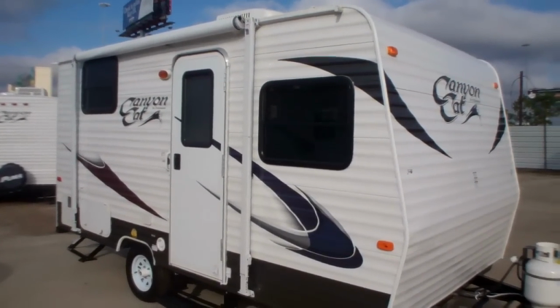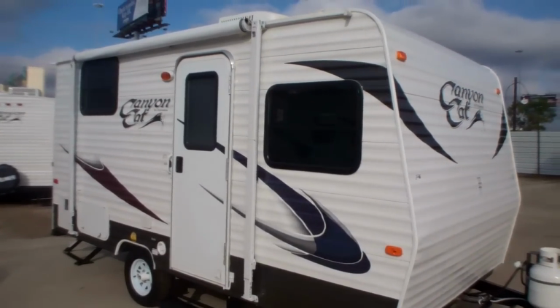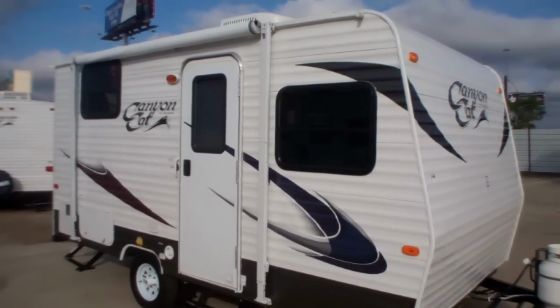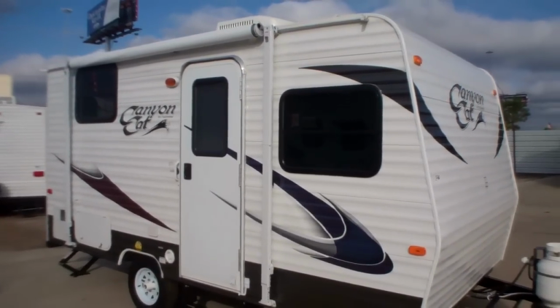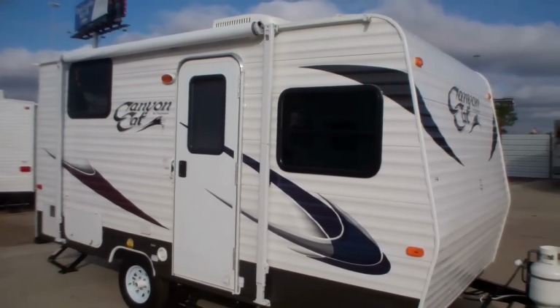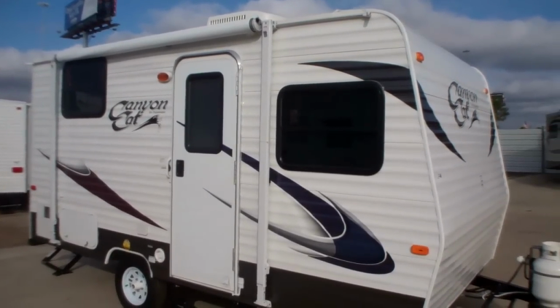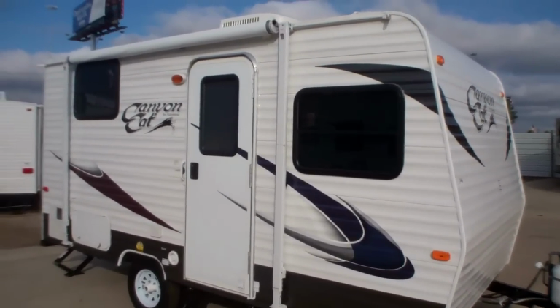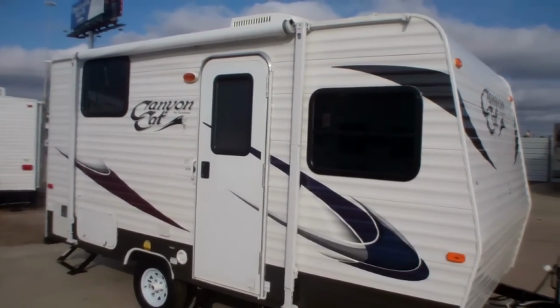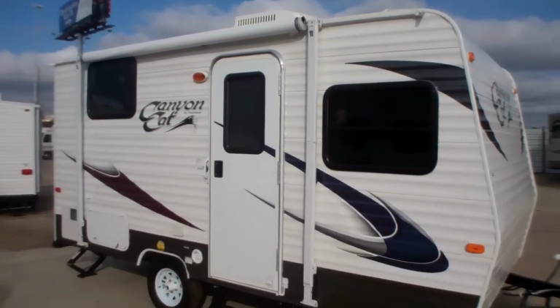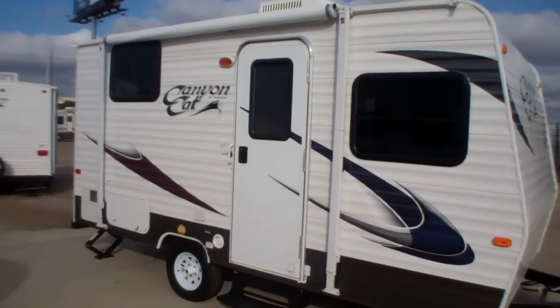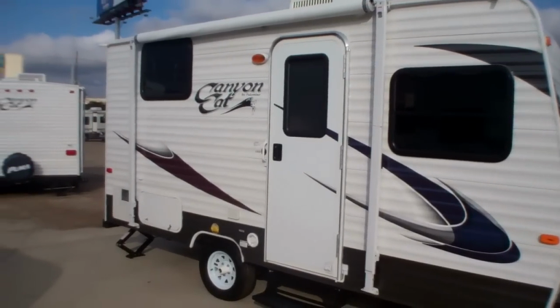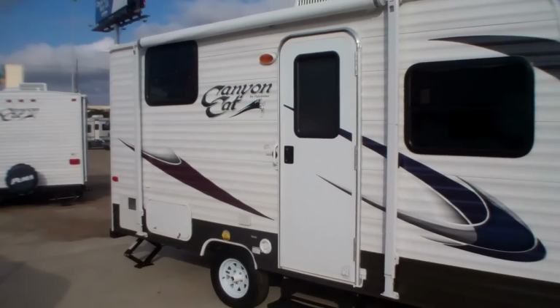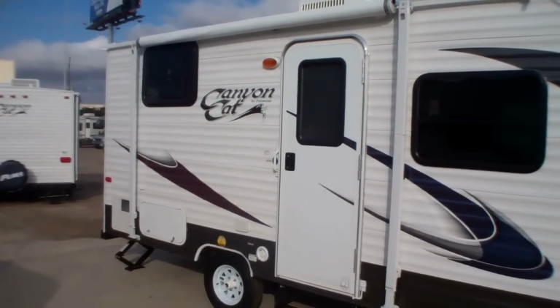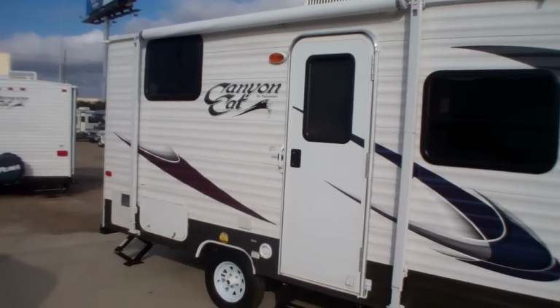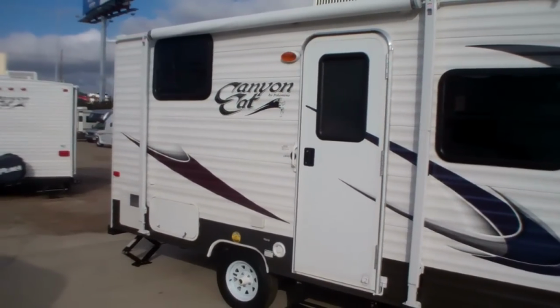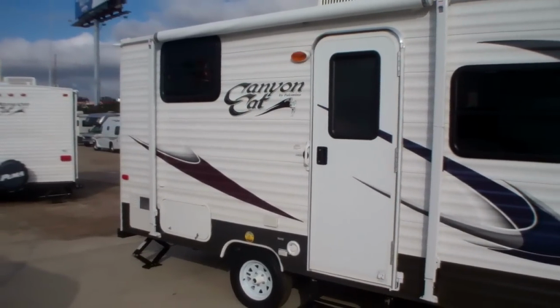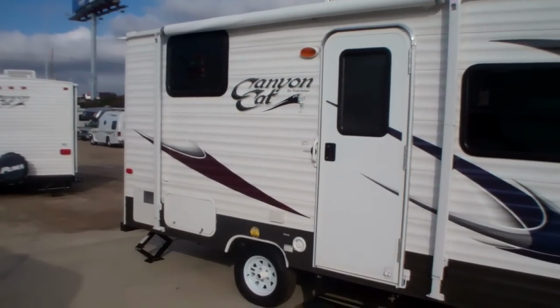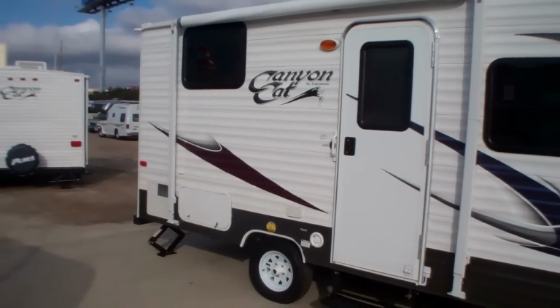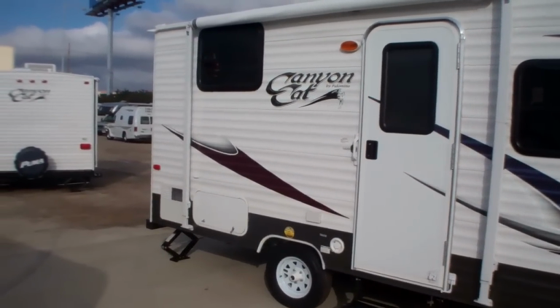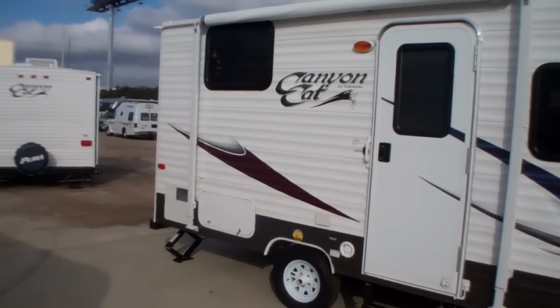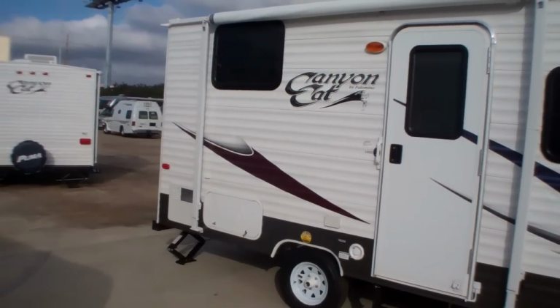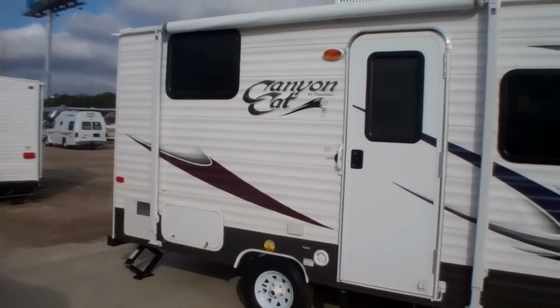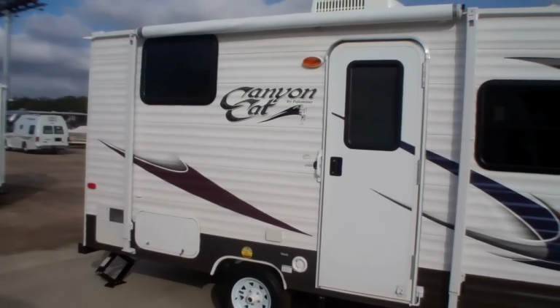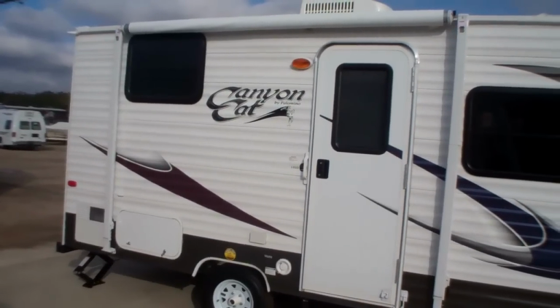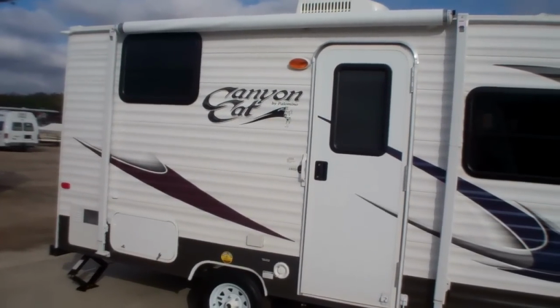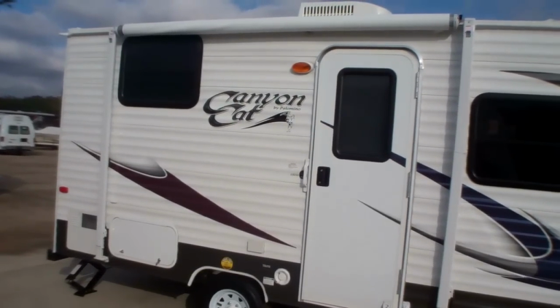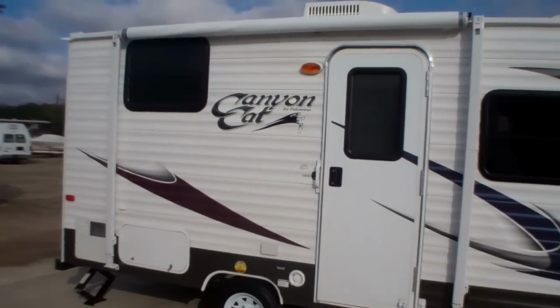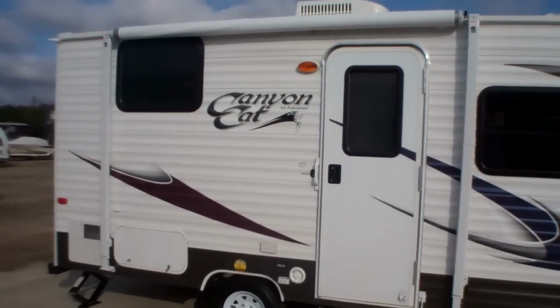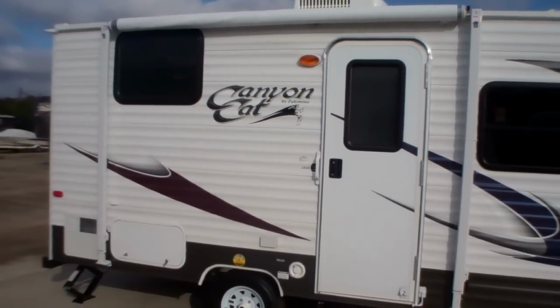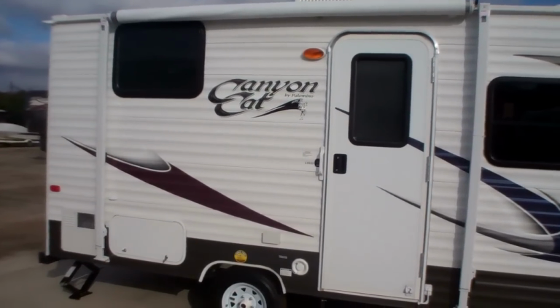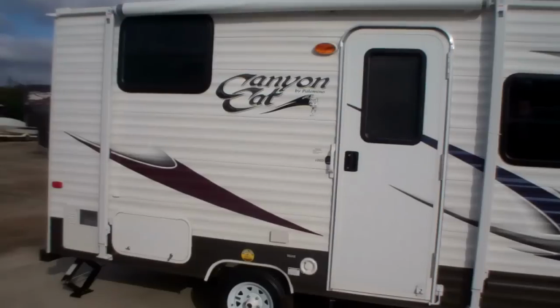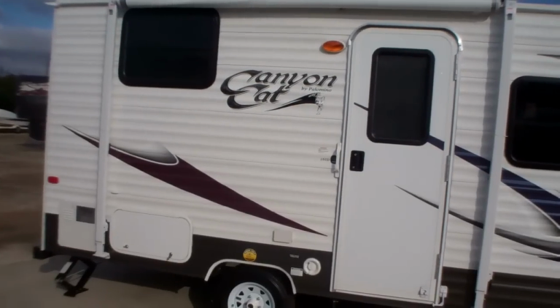It features an awning on the side, back storage compartment, rear scissor jacks, rooftop air conditioner, and much much more.